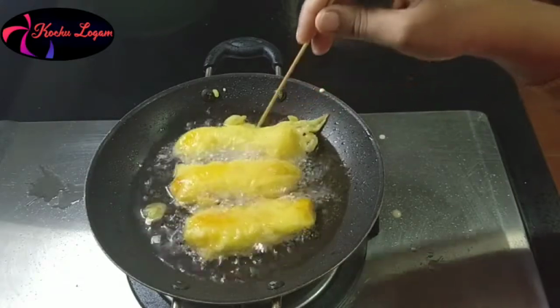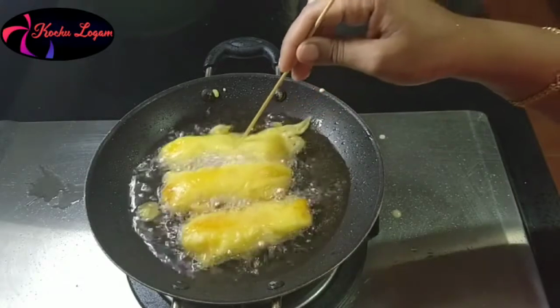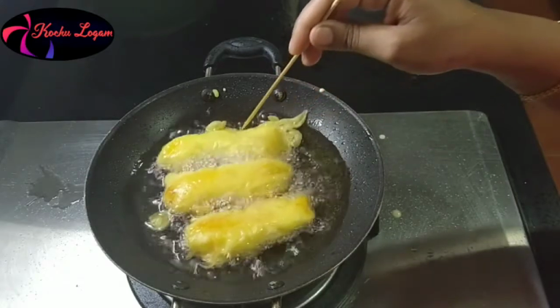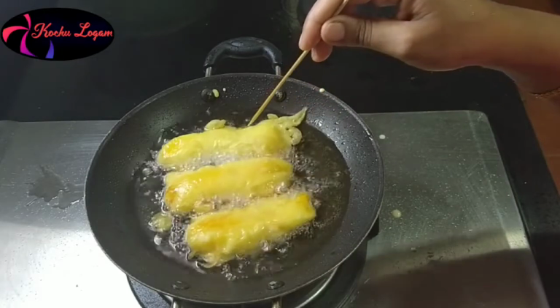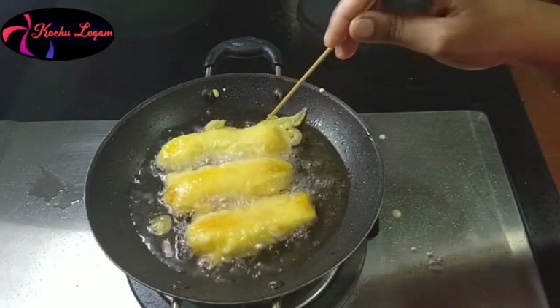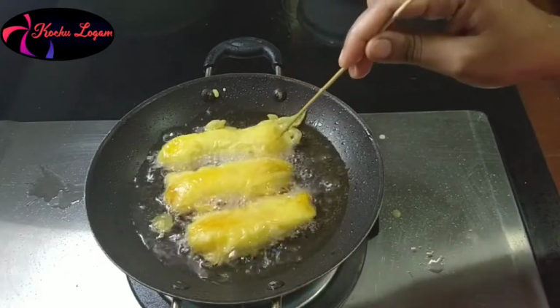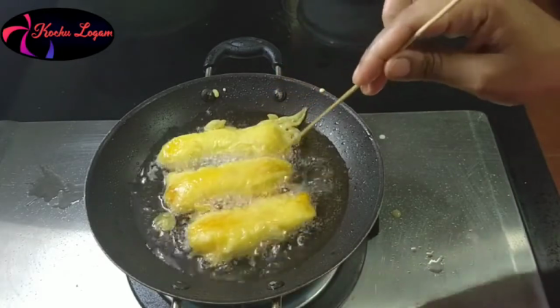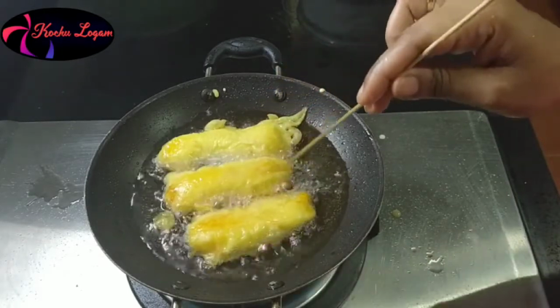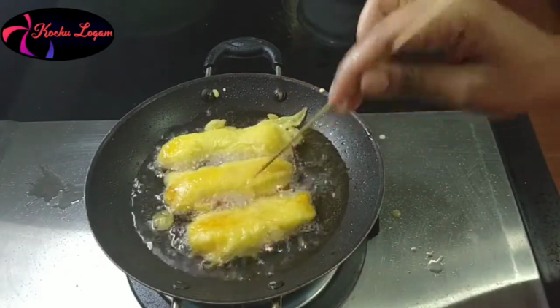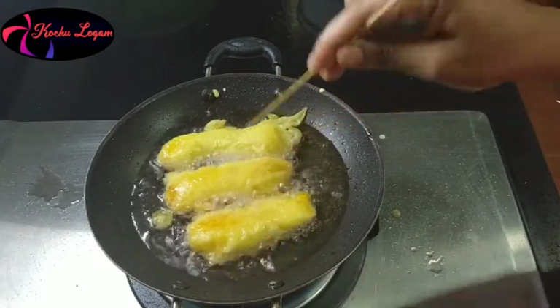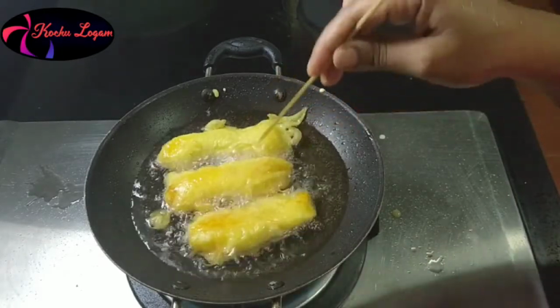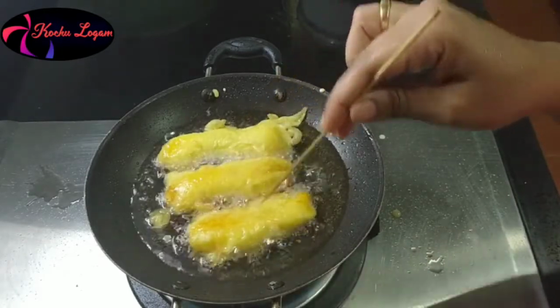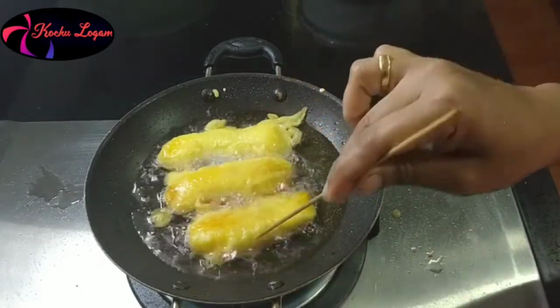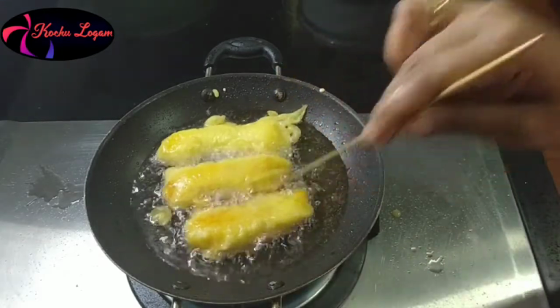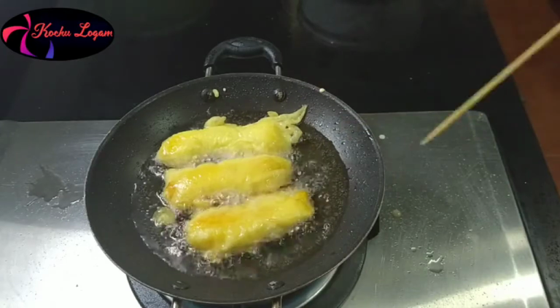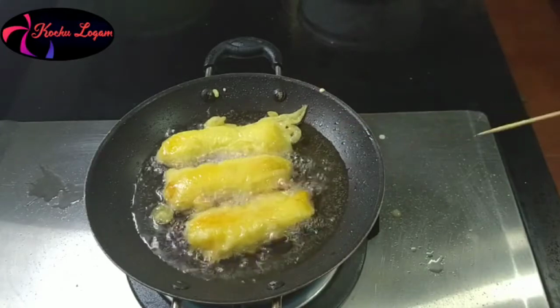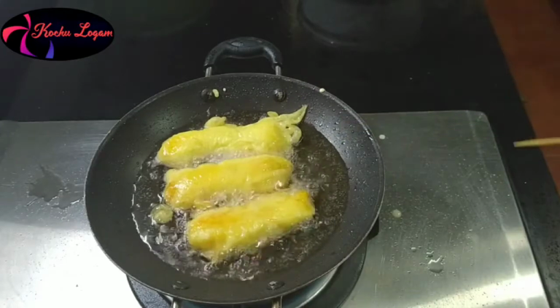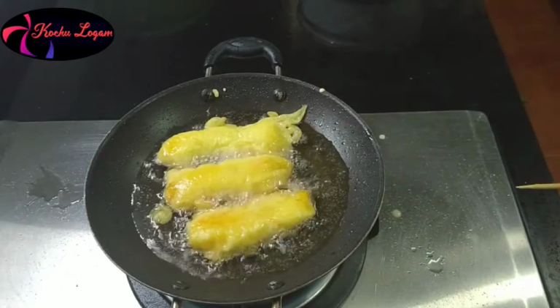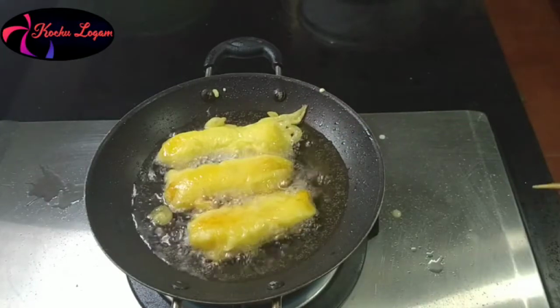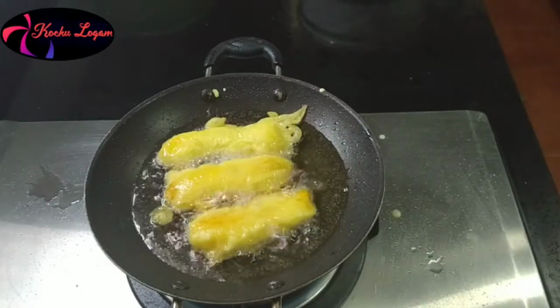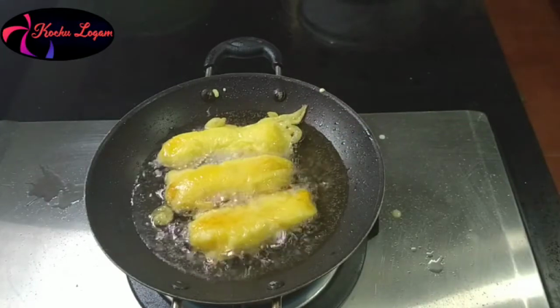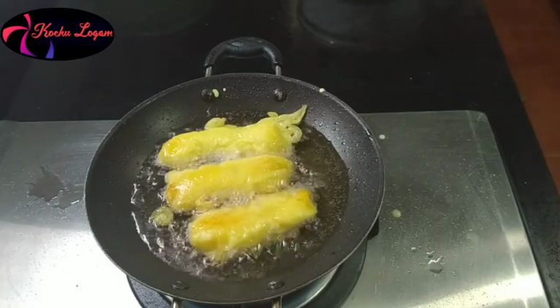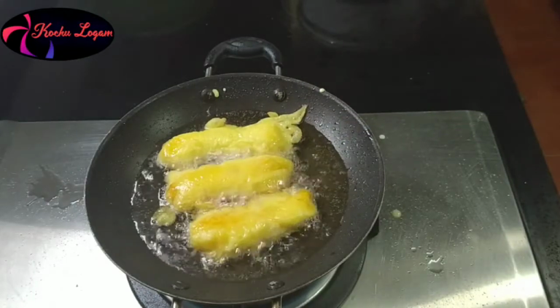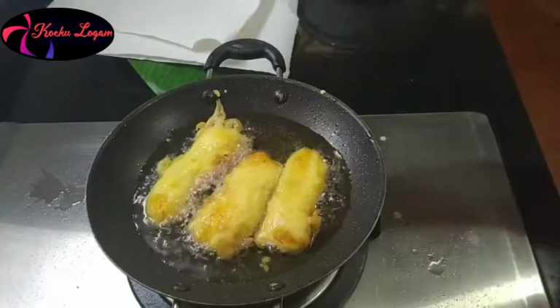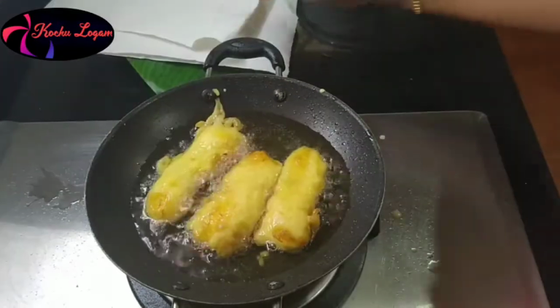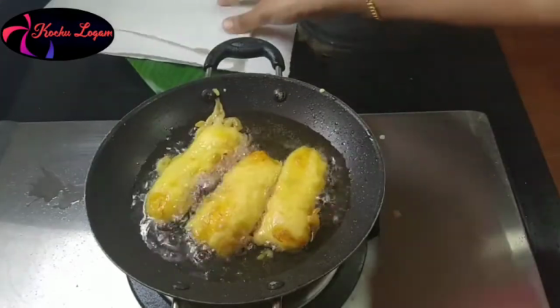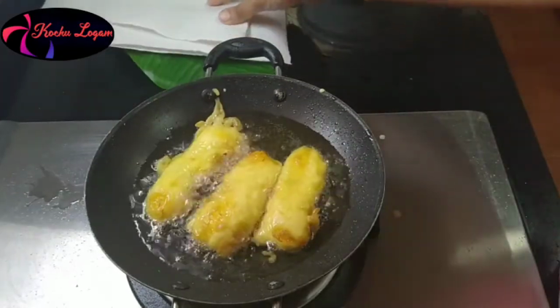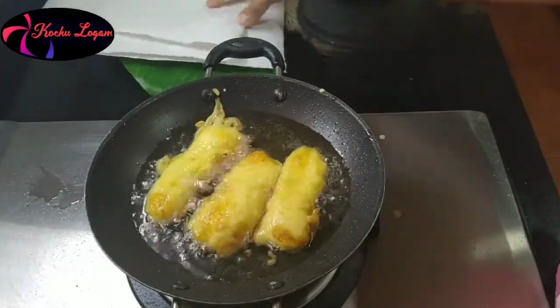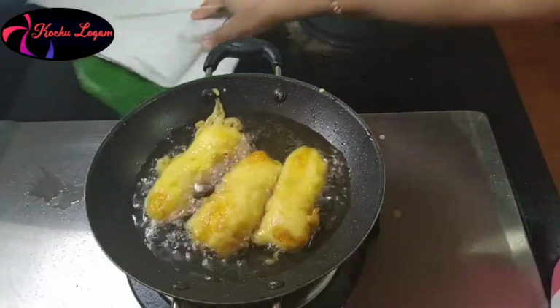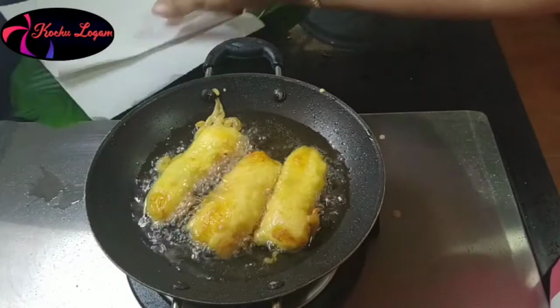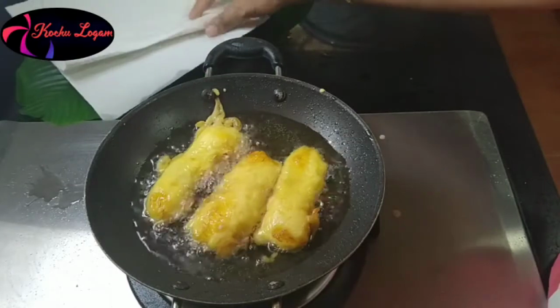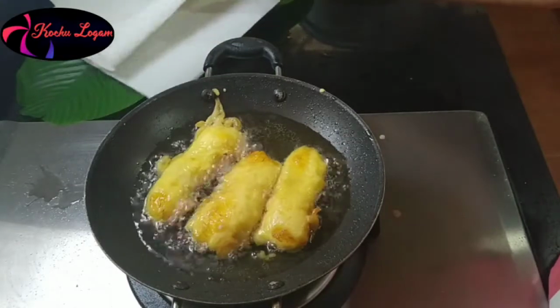I could add a crispy edge. I wanted to add a golden brown — I will put this on the tissue paper.